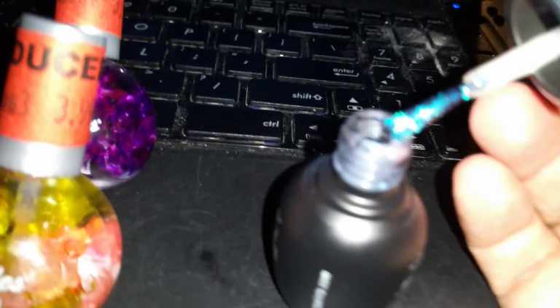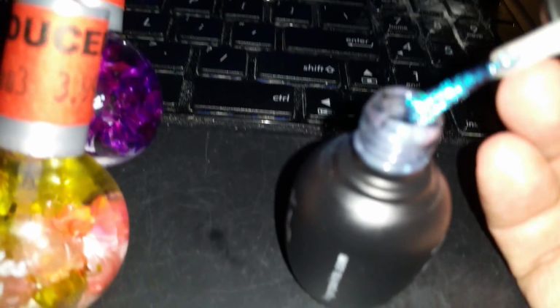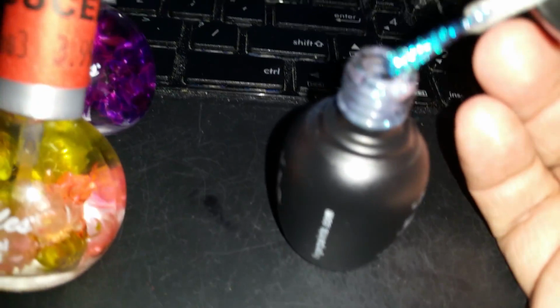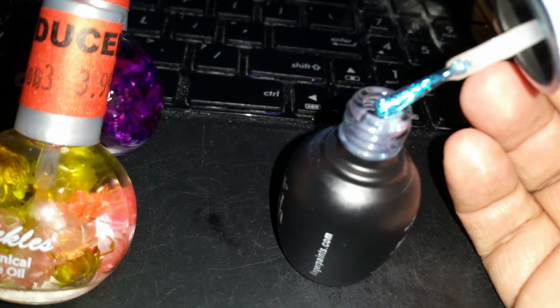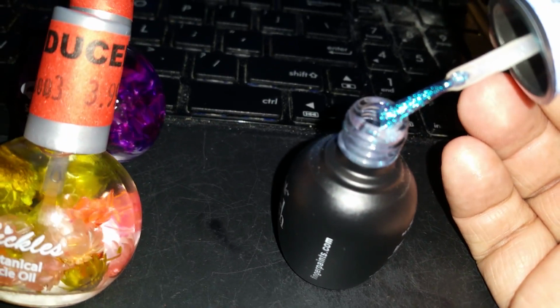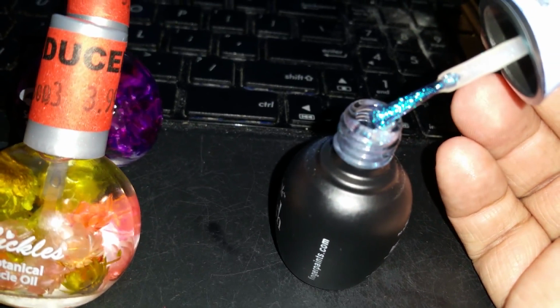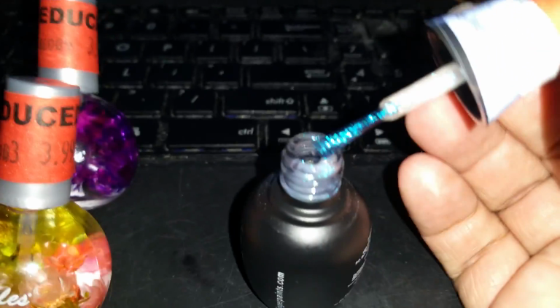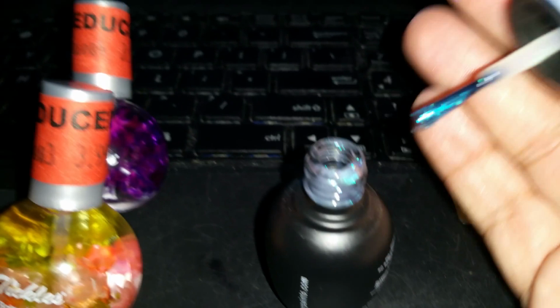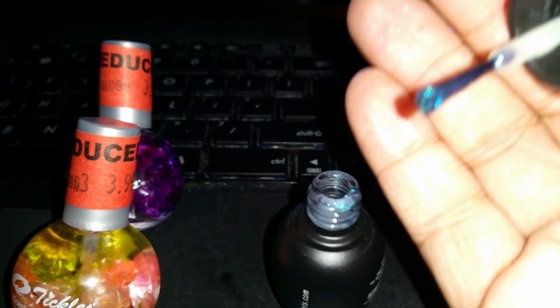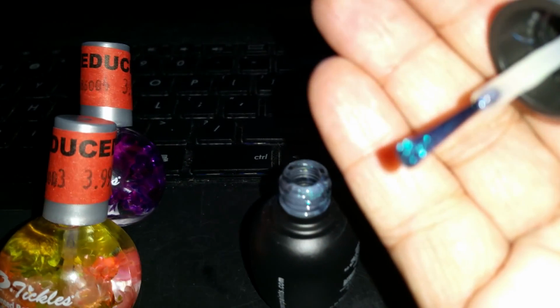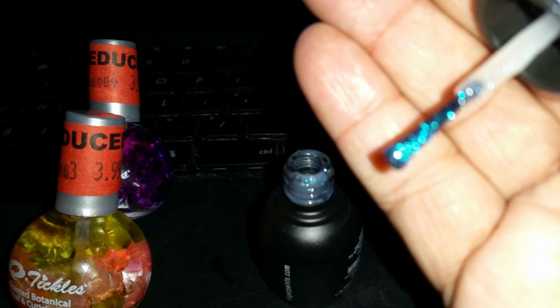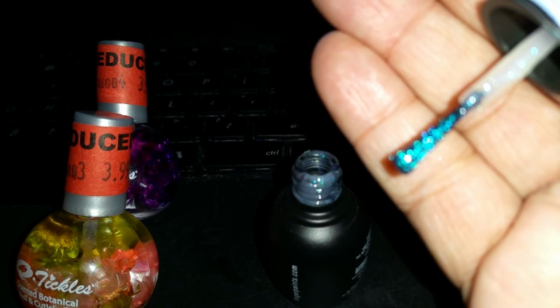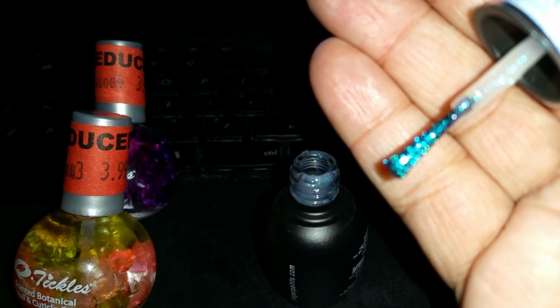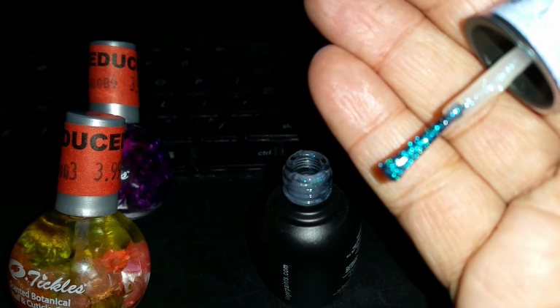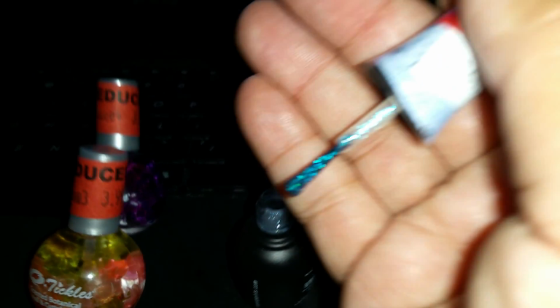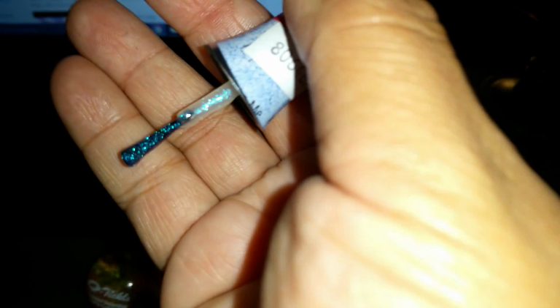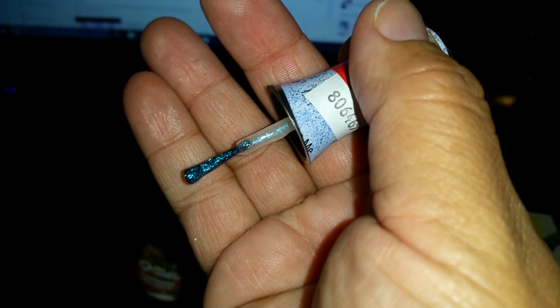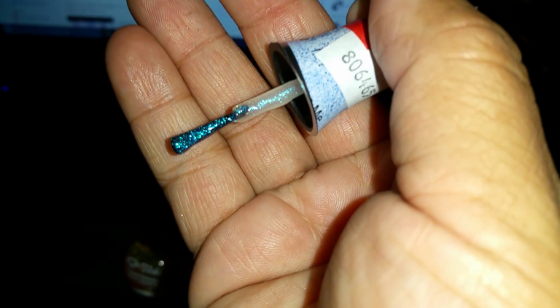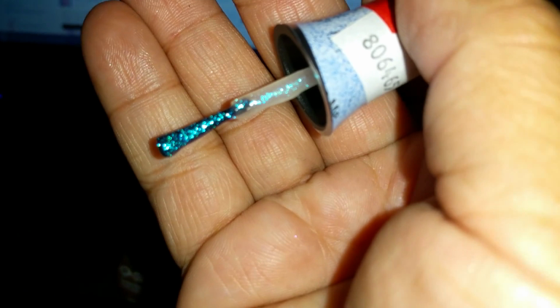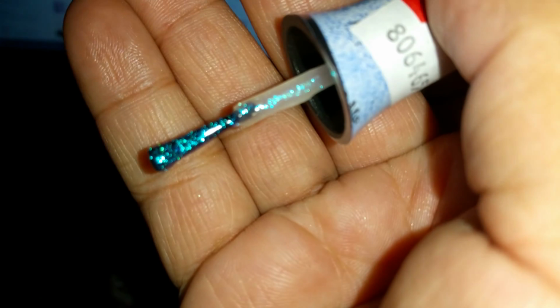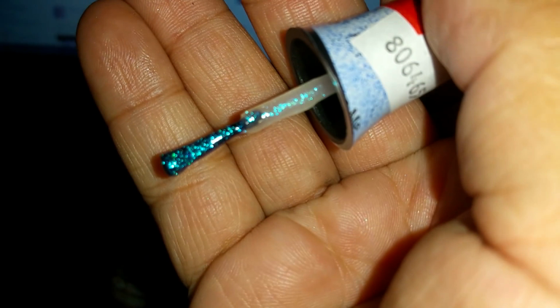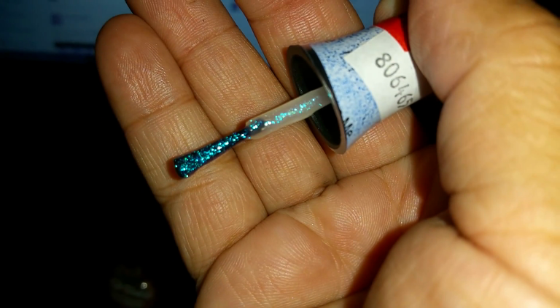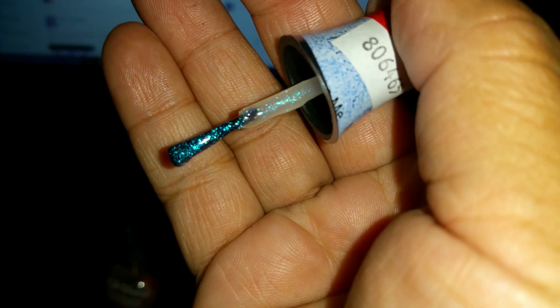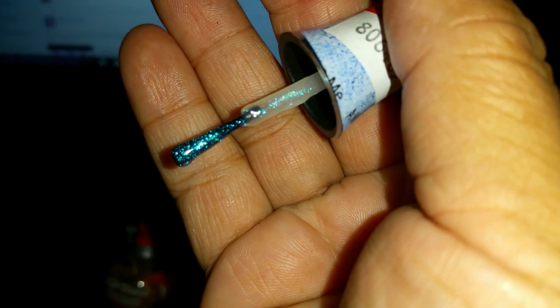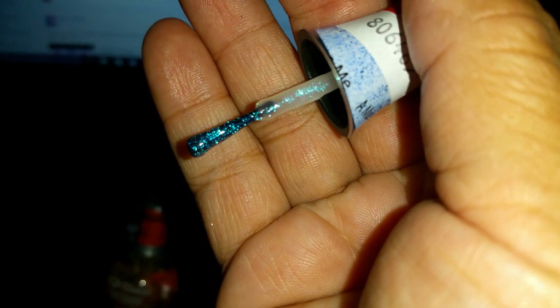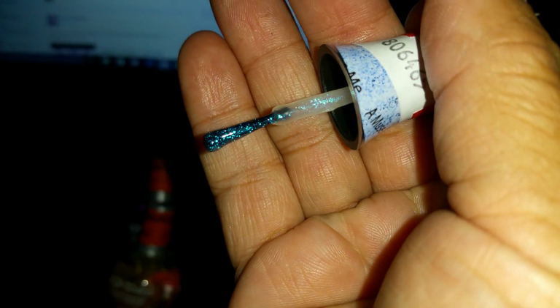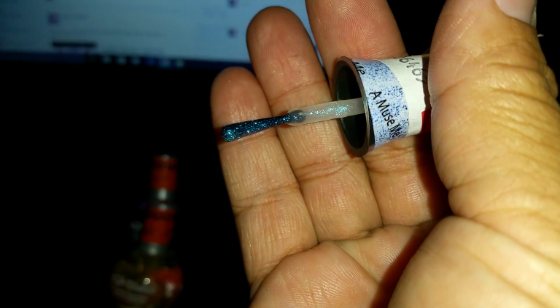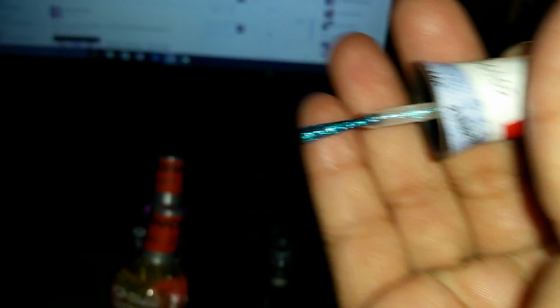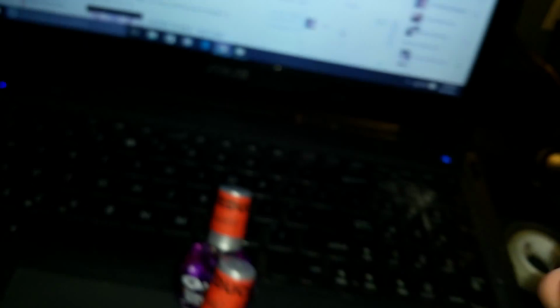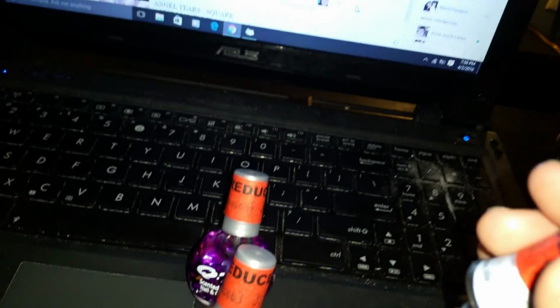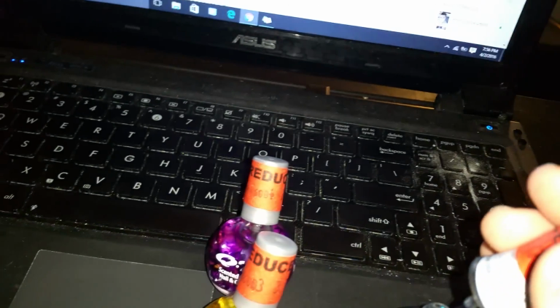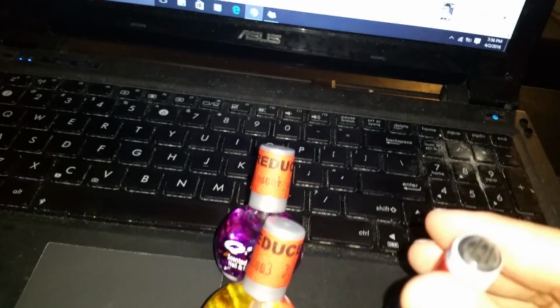Look at all that holographic! Can y'all see that? This is so beautiful, I can't wait to try these on.